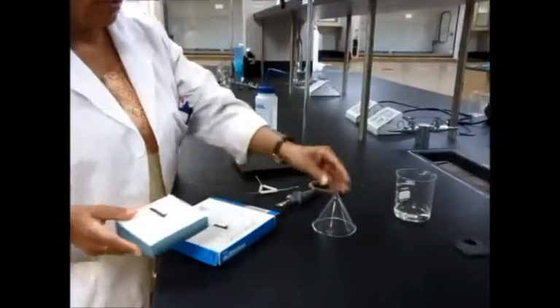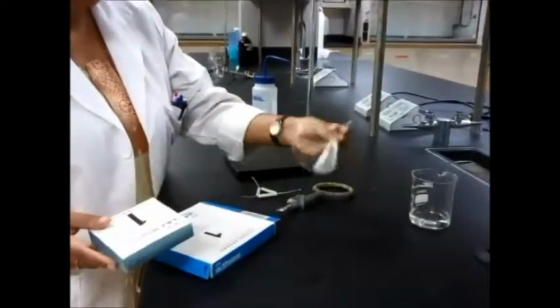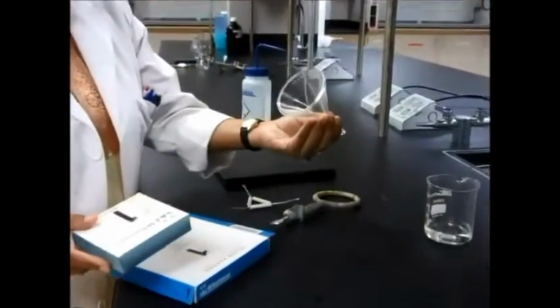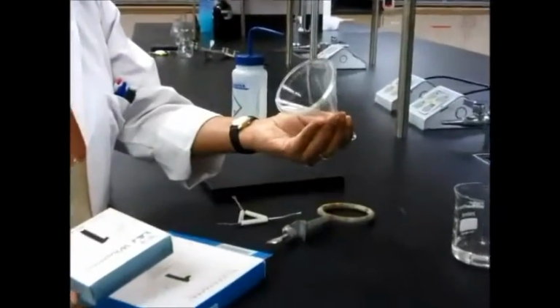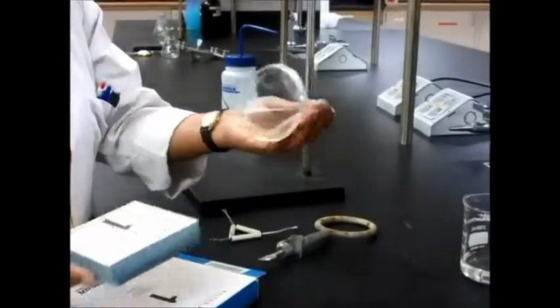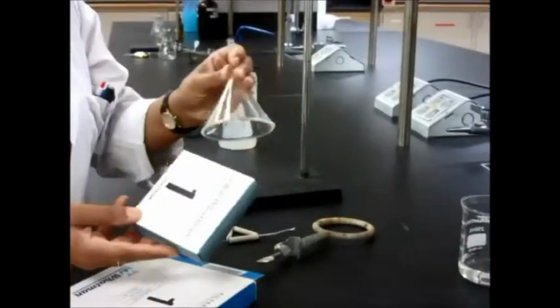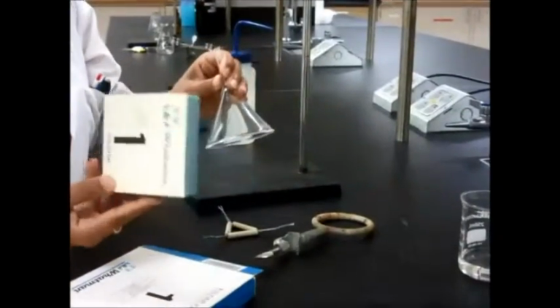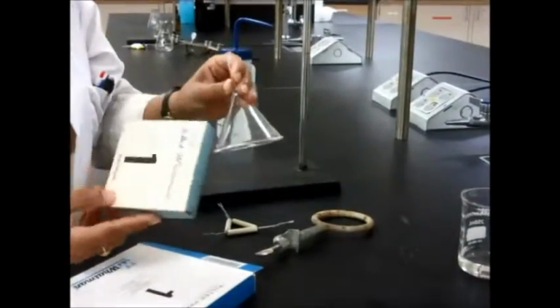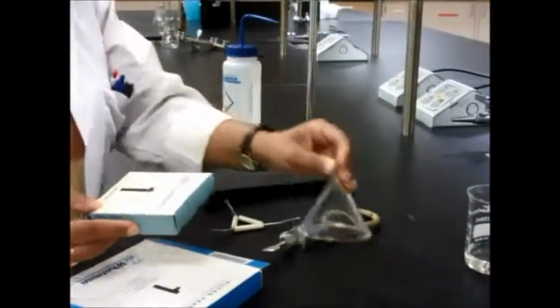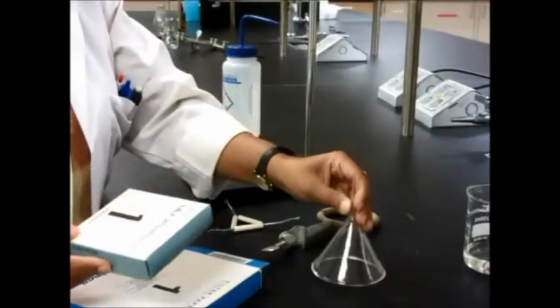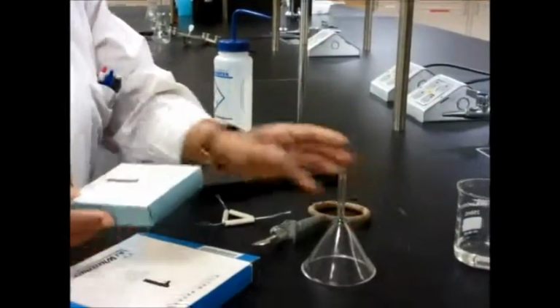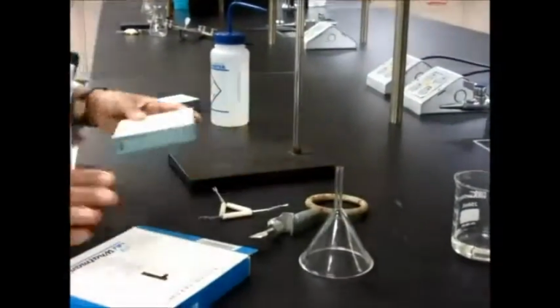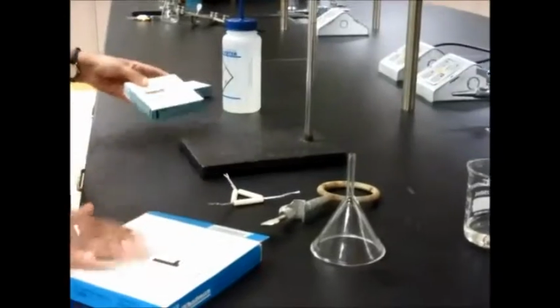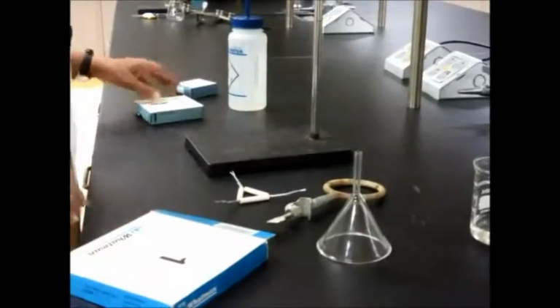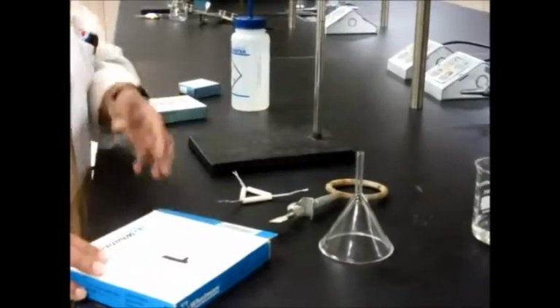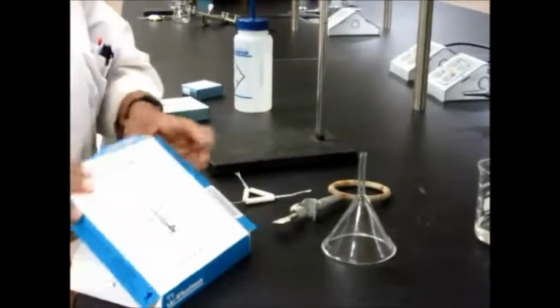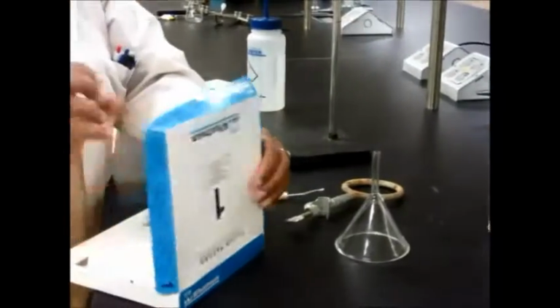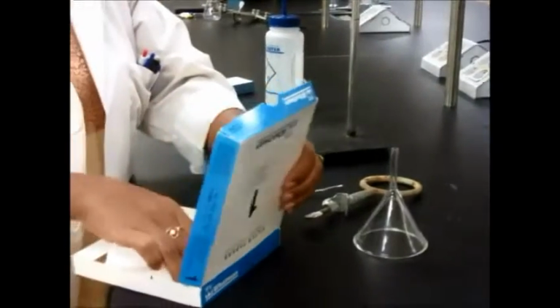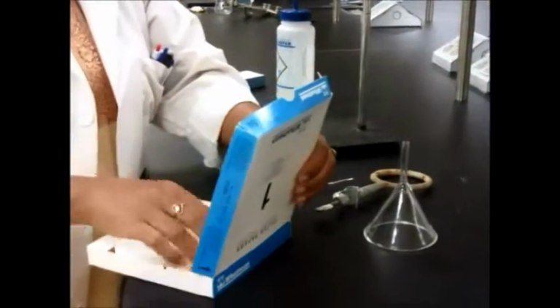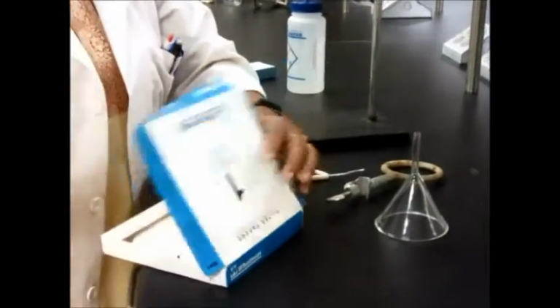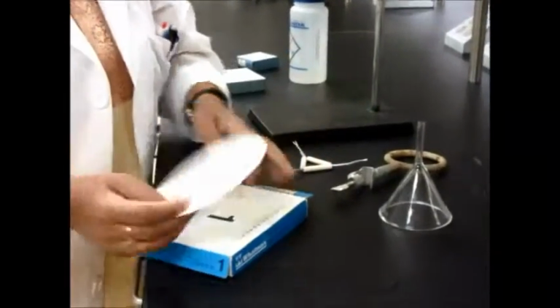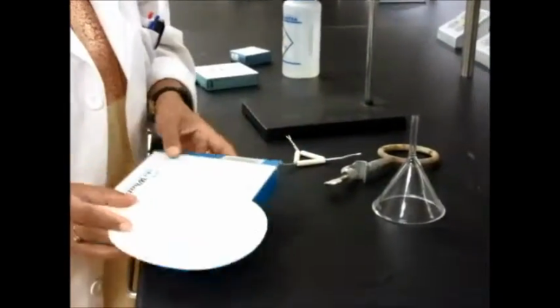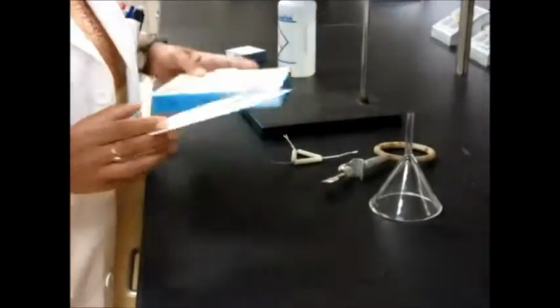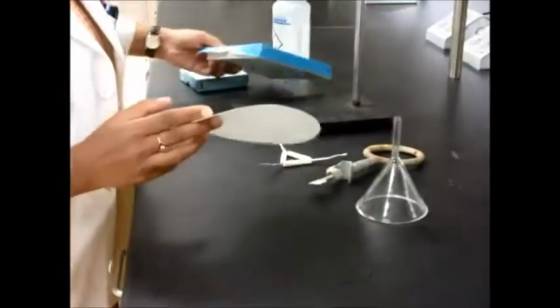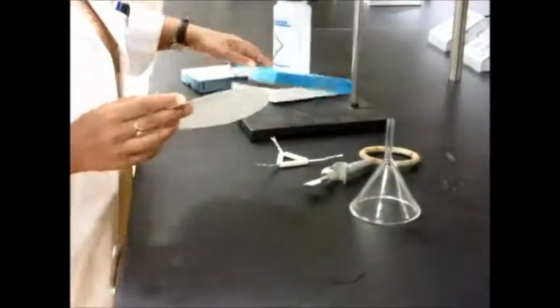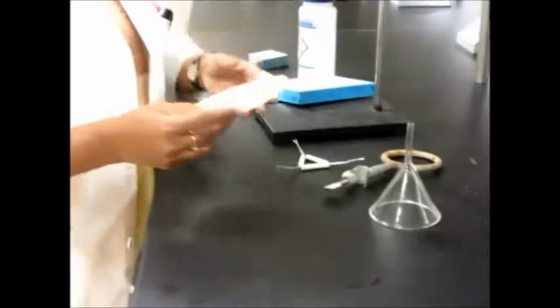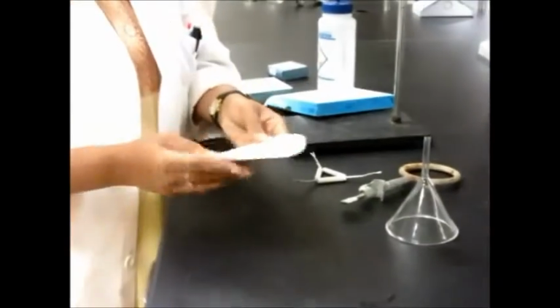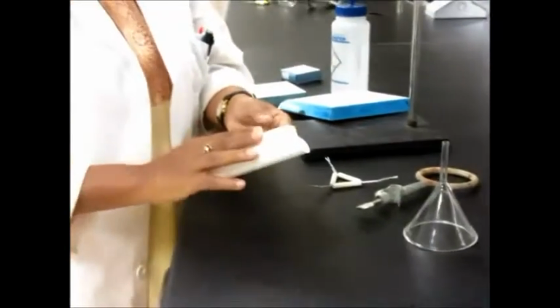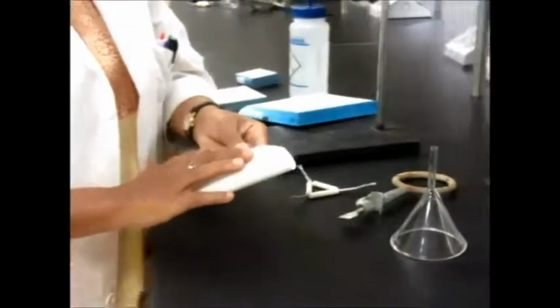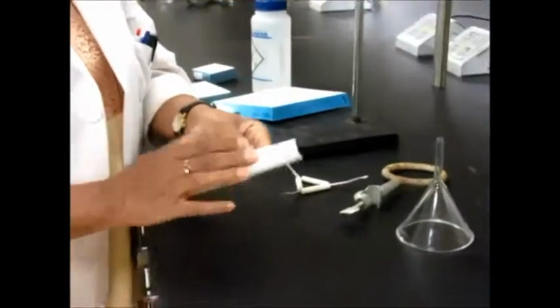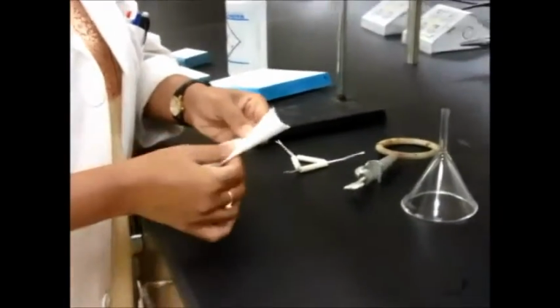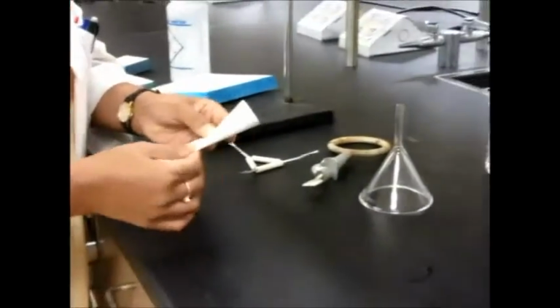If your funnel is about this size then you can't use a small filter paper — you will need a larger size. Take that filter paper and you have to prepare it, which means you have to fold it.